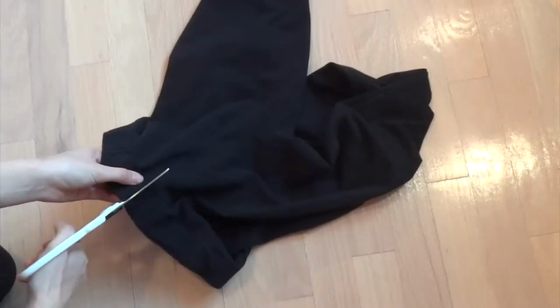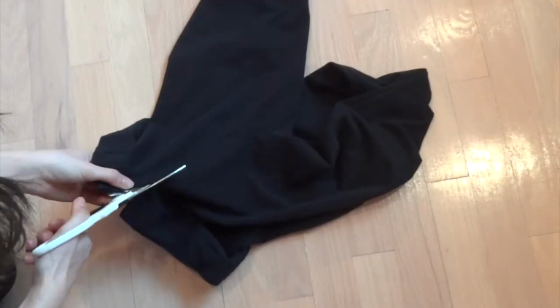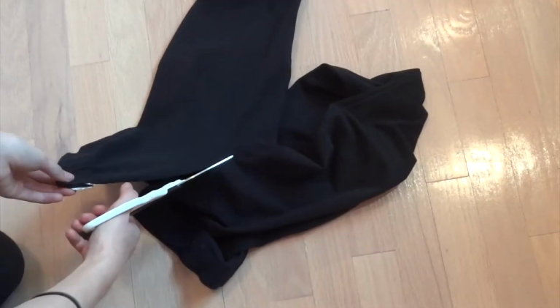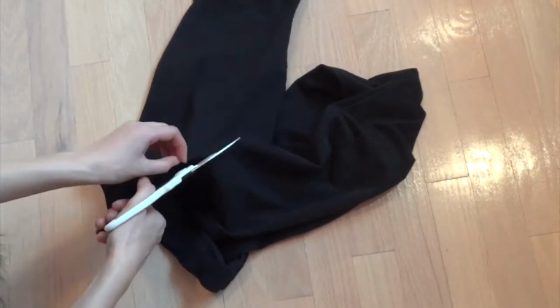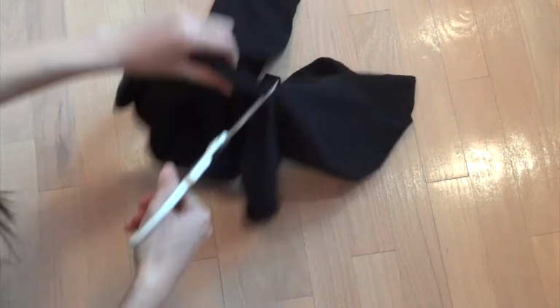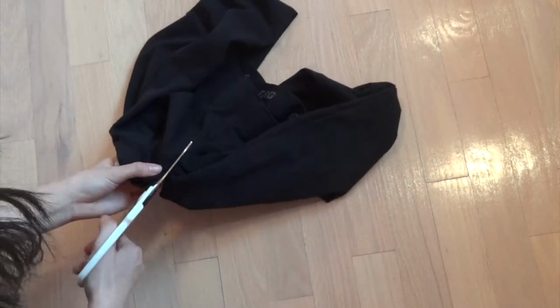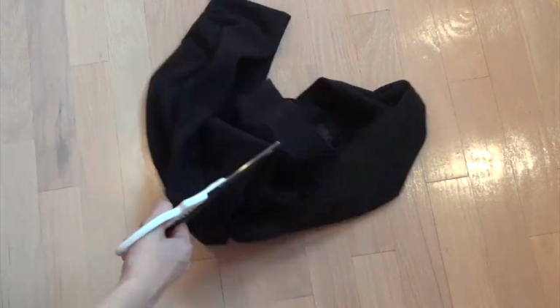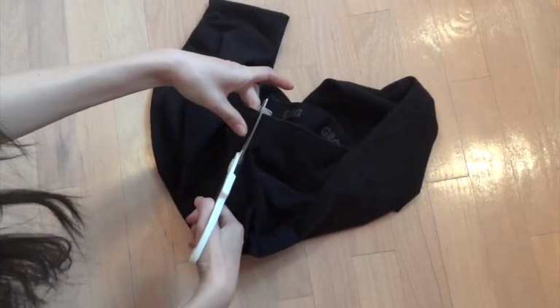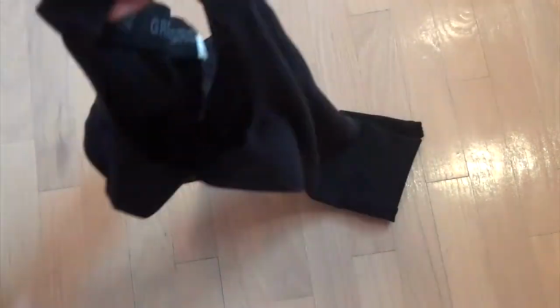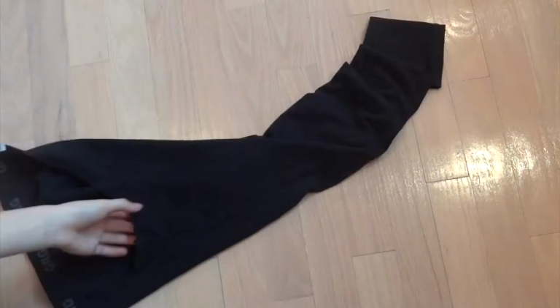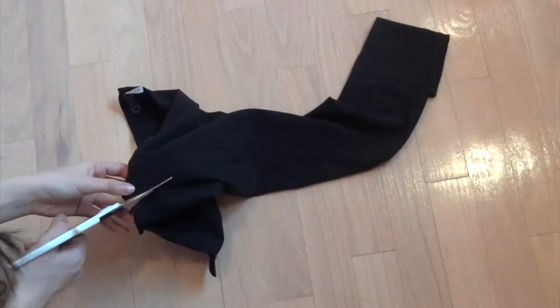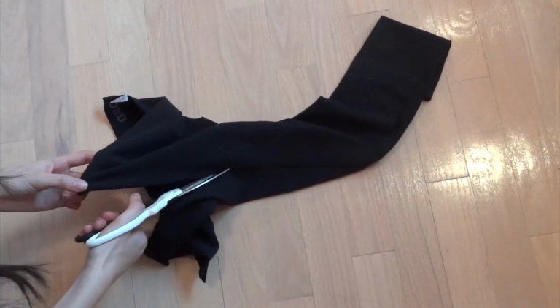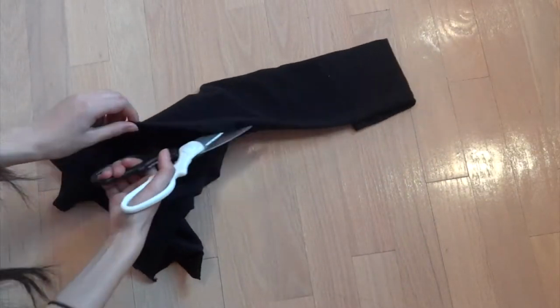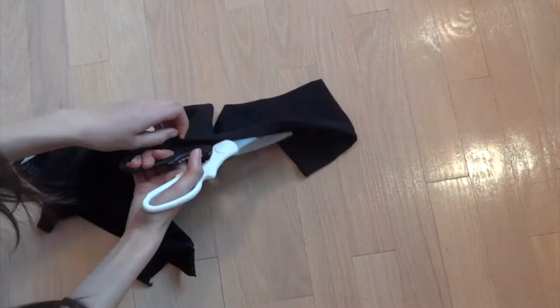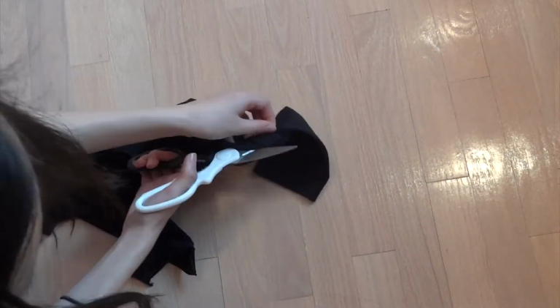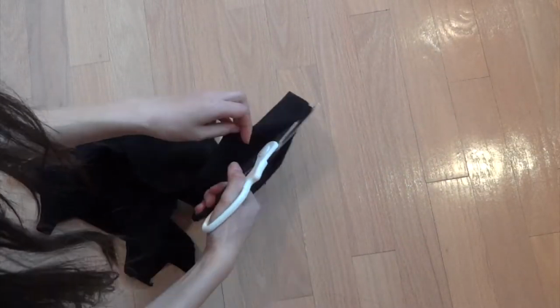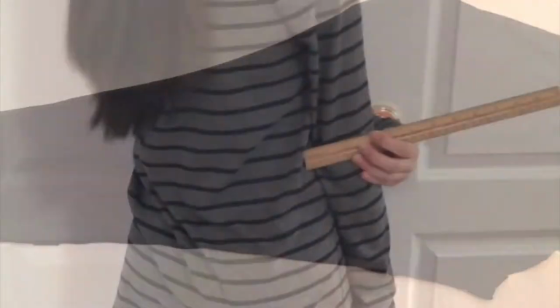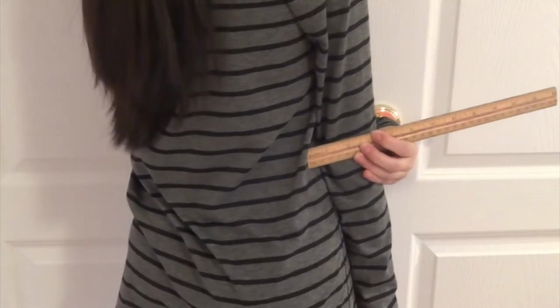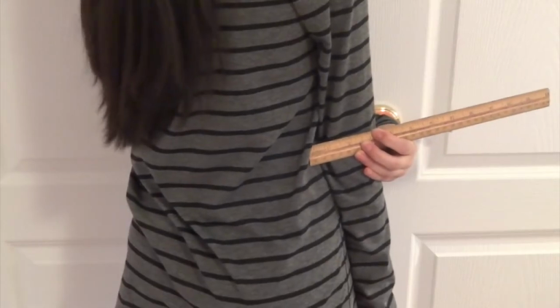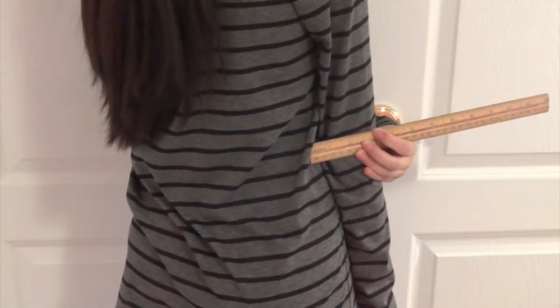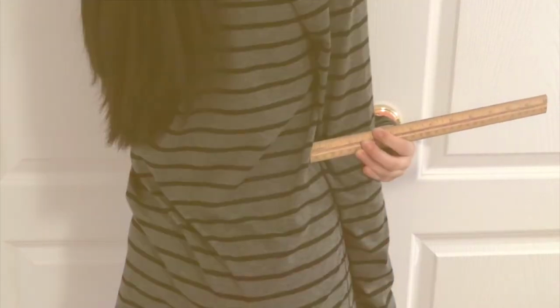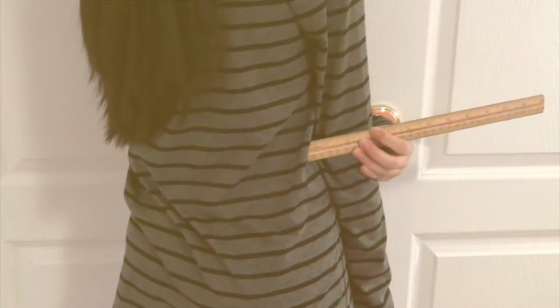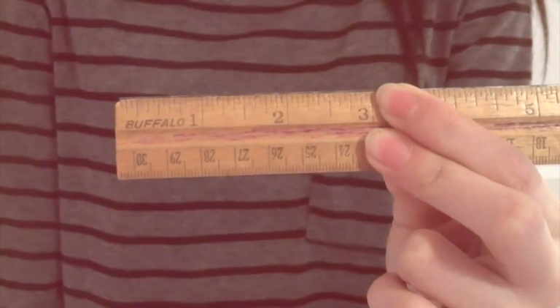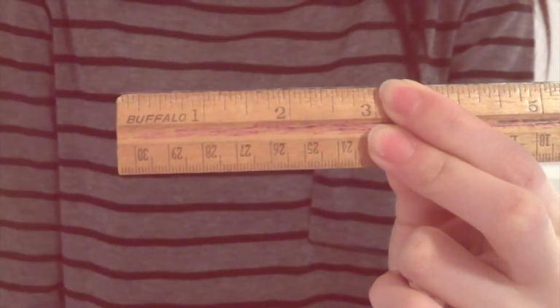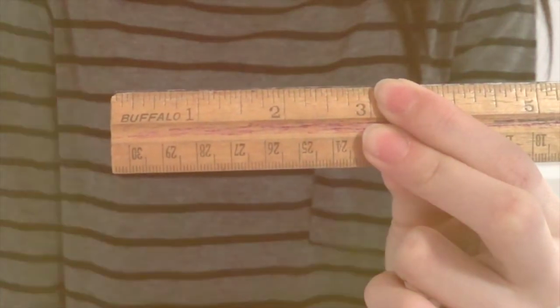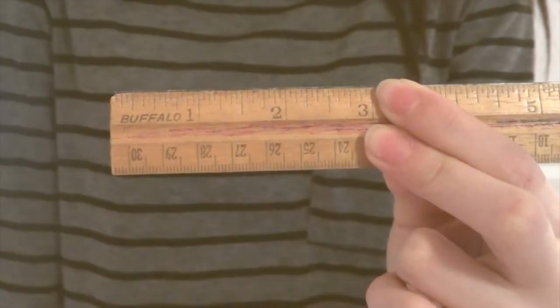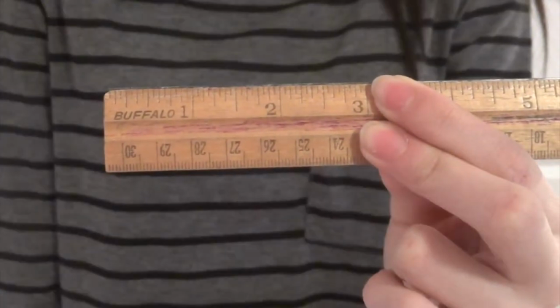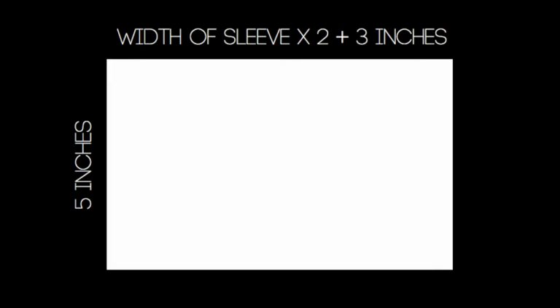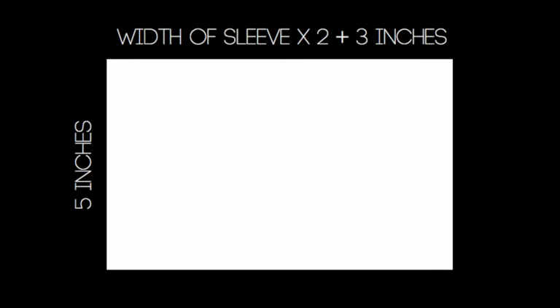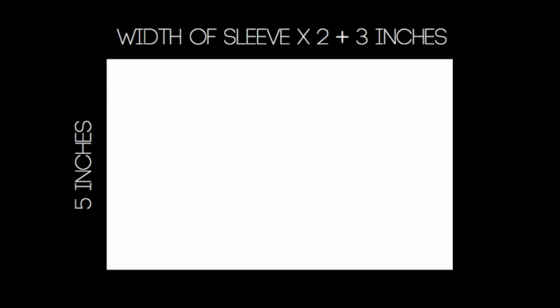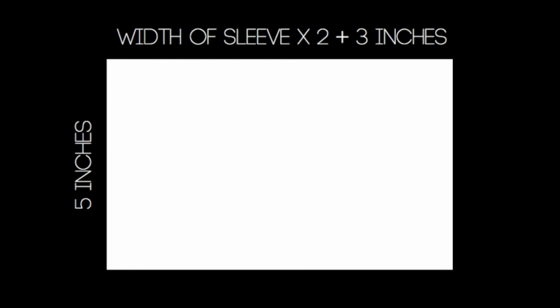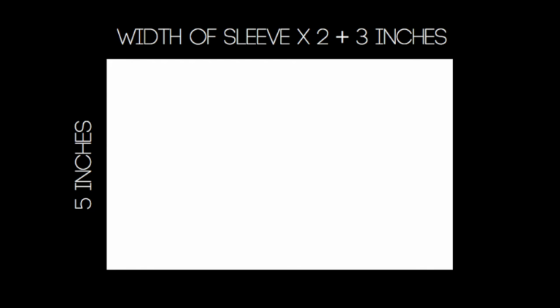For the bow, you want to make sure you have a flat piece of fabric to work with. I'm using an old pair of leggings, so I'm just cutting them open. Then I'm going to measure the width of my elbow — mine was three inches — and I'm going to follow this formula.